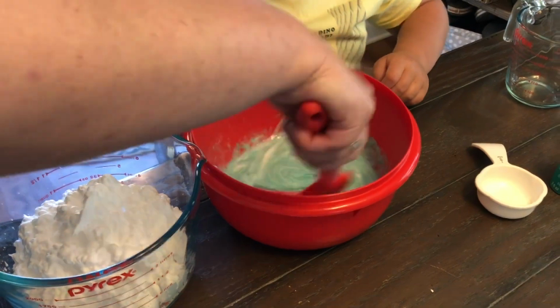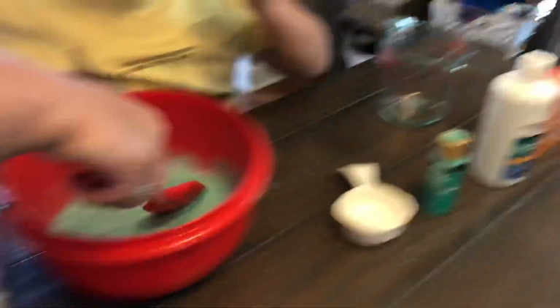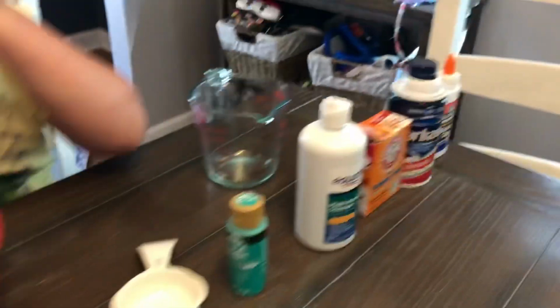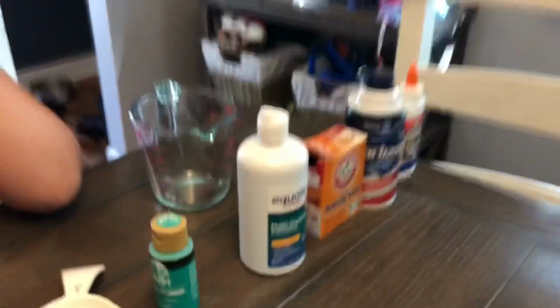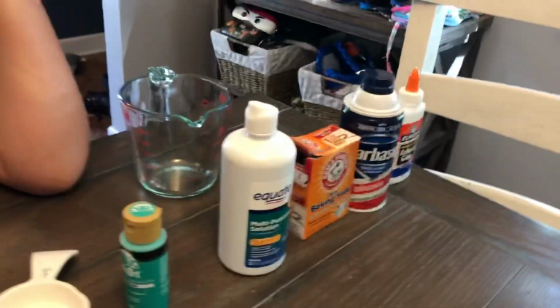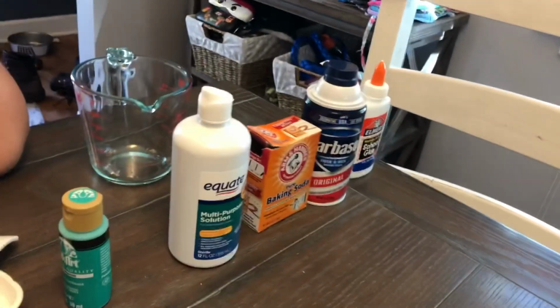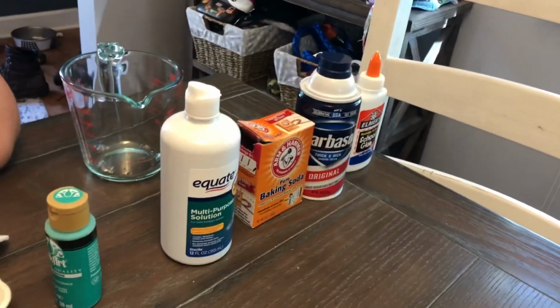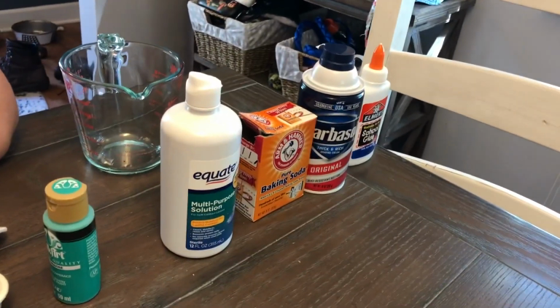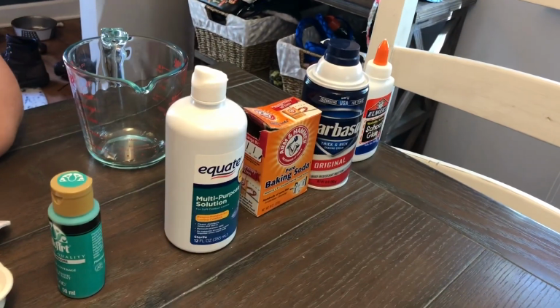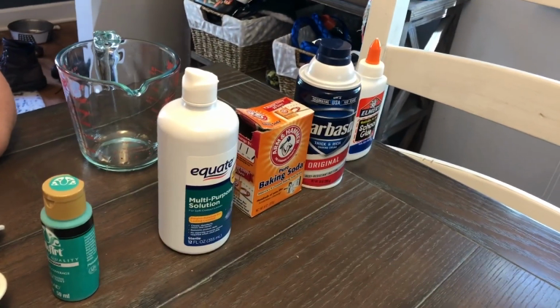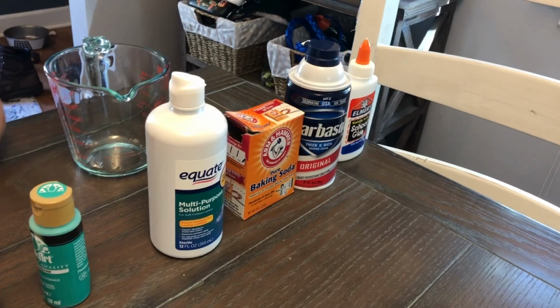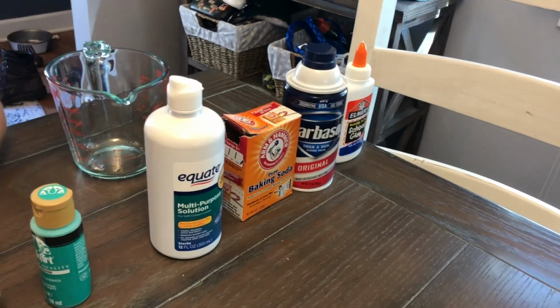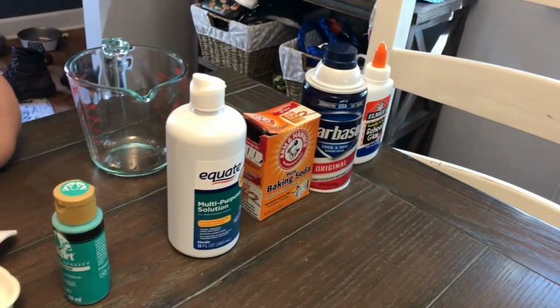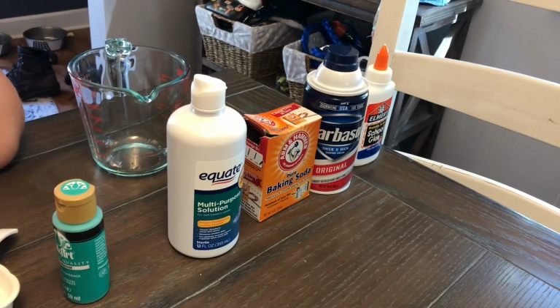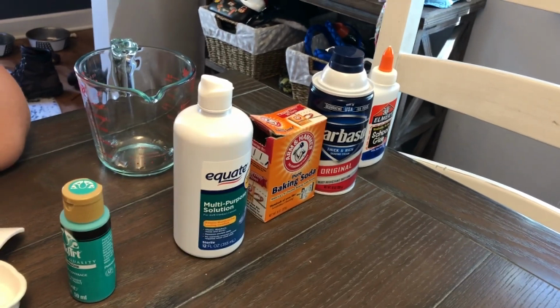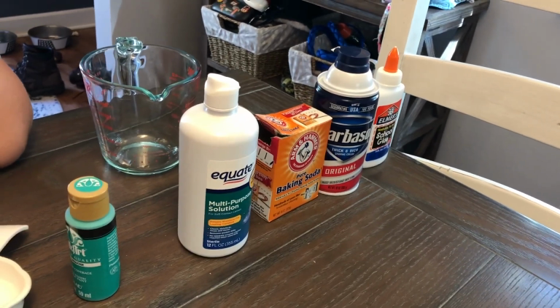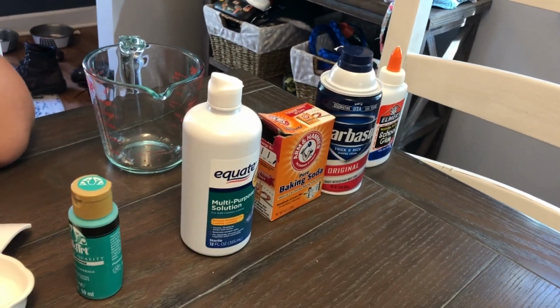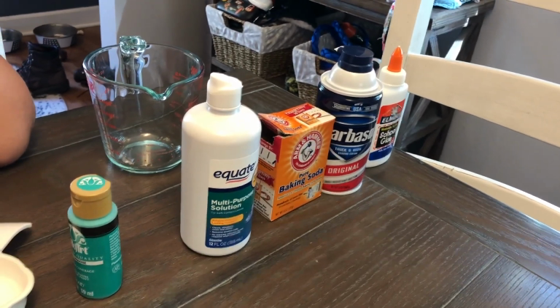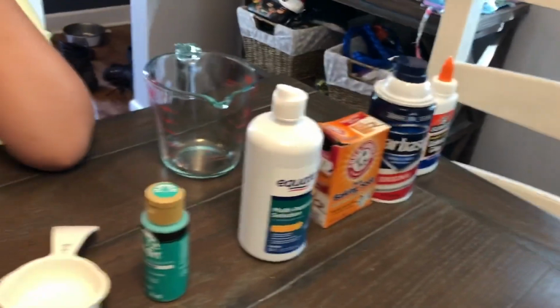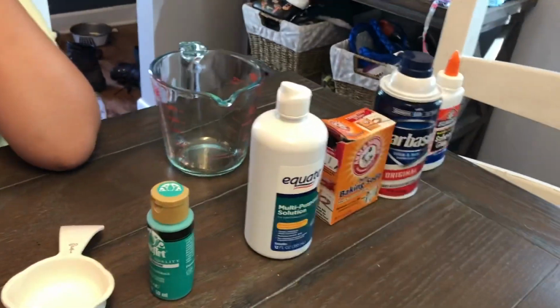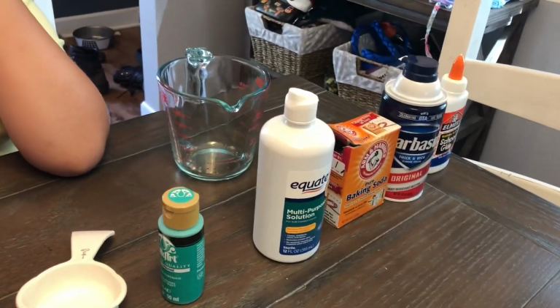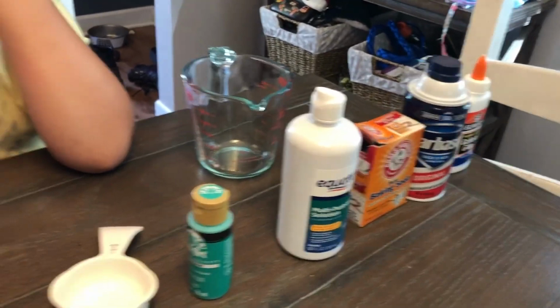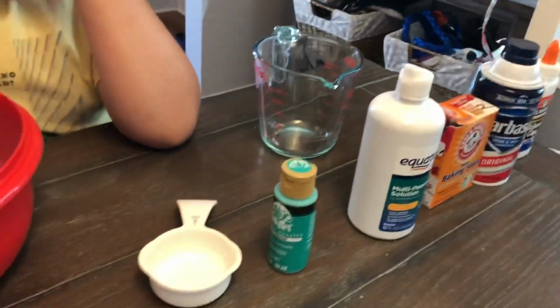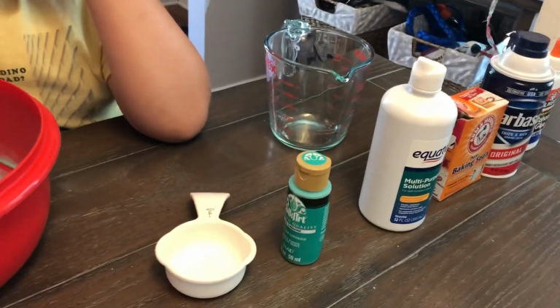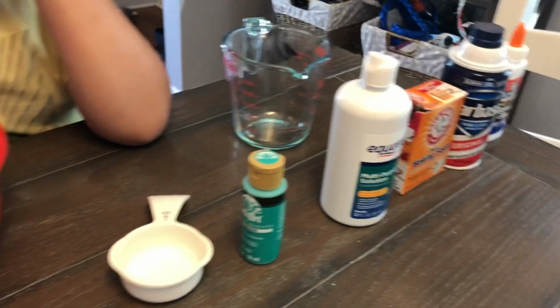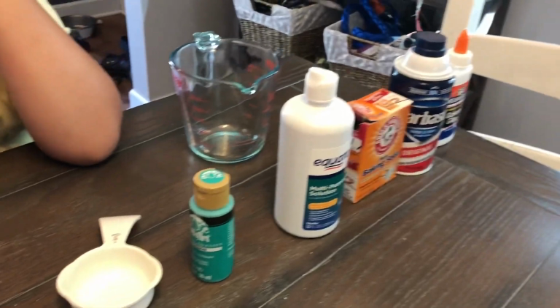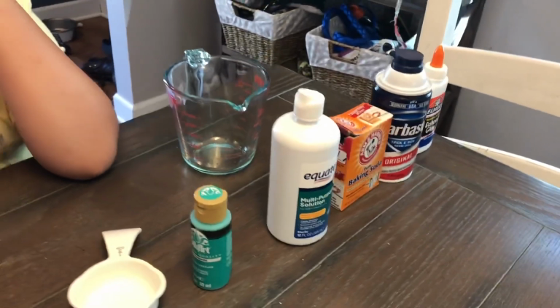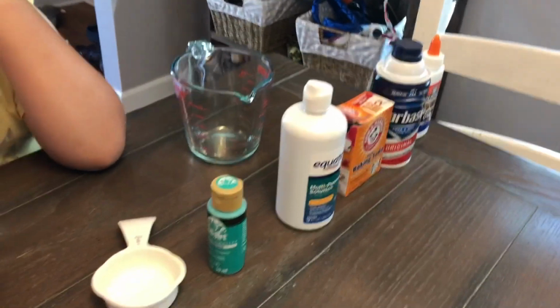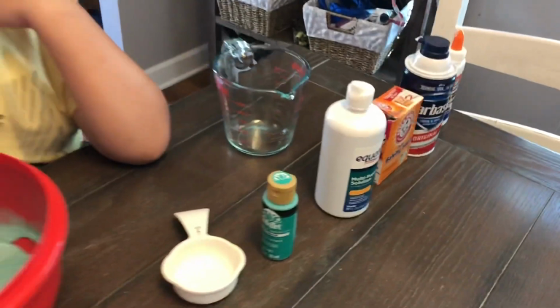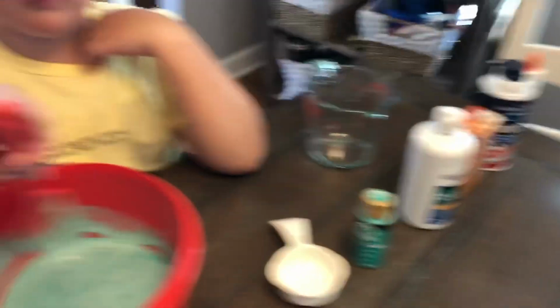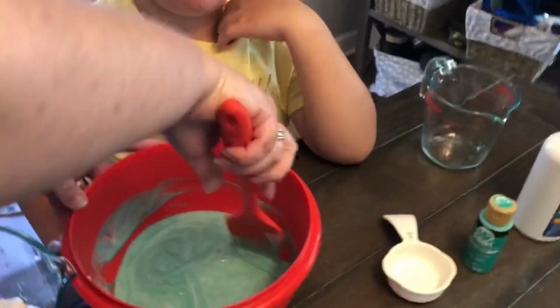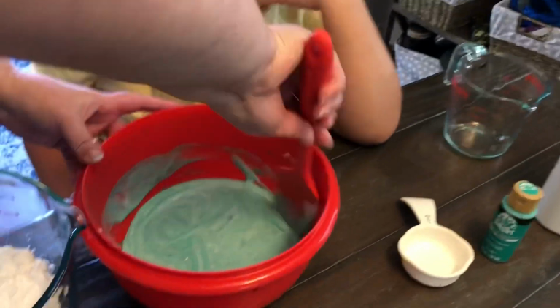These are our ingredients we have here: Elmer's glue, shaving cream, baking soda, contact solution, and some paint. You can add any color paint you want to make your color.